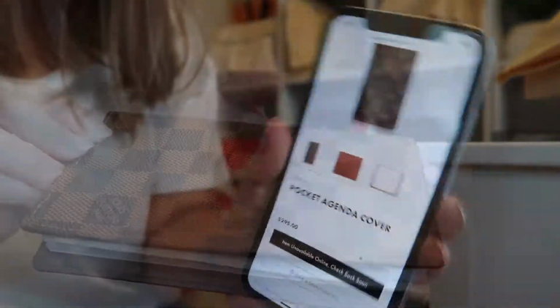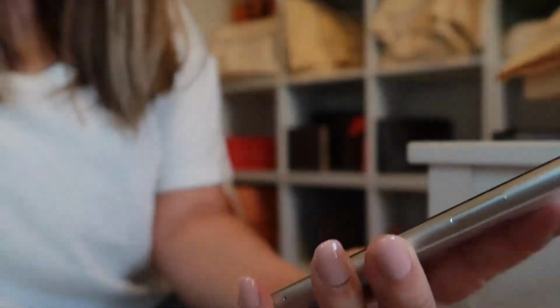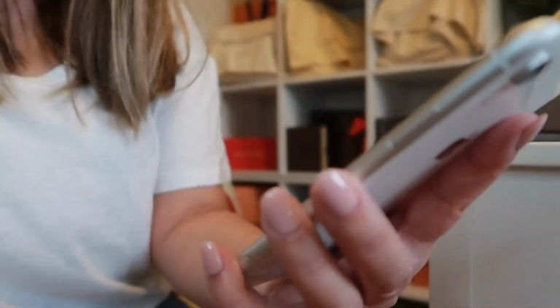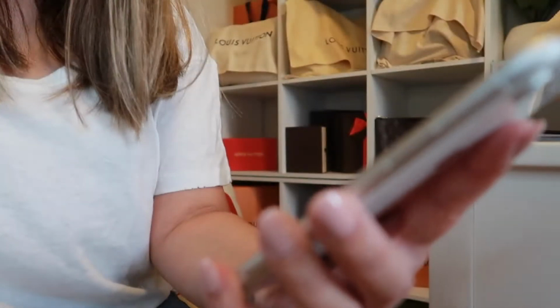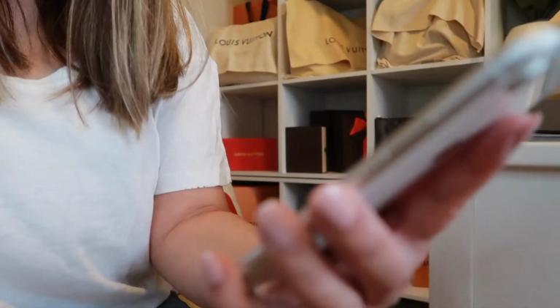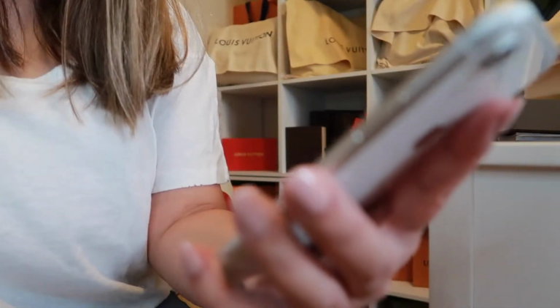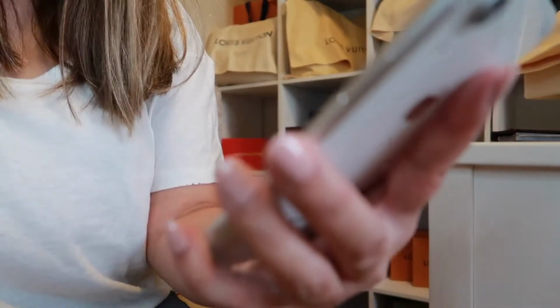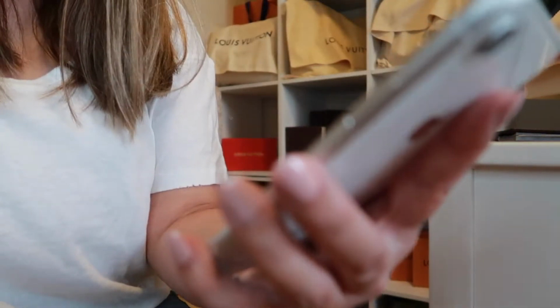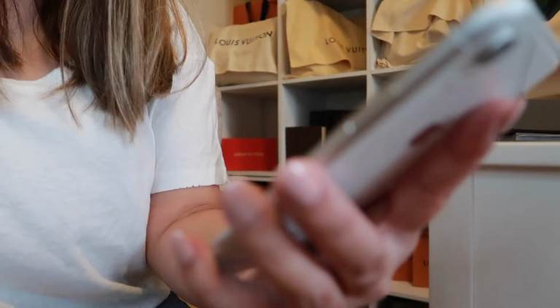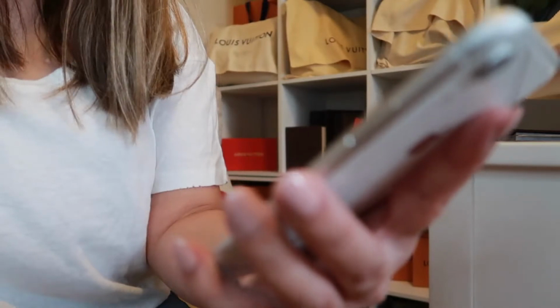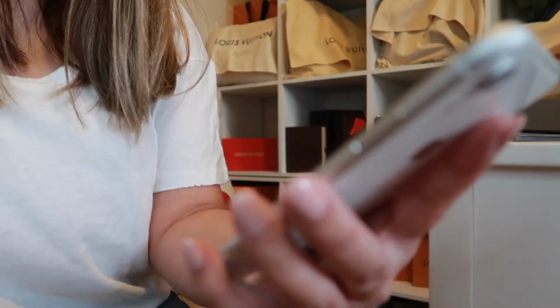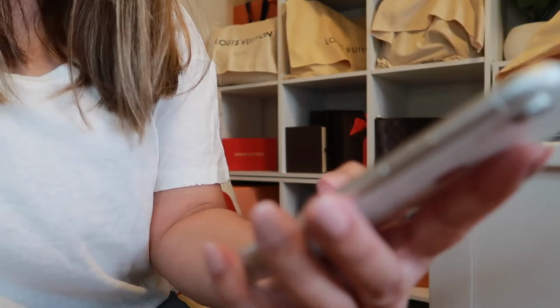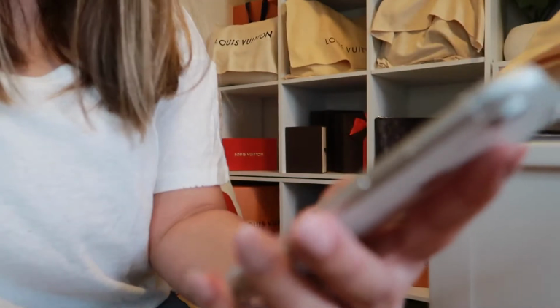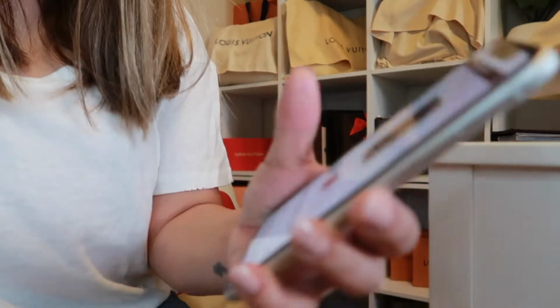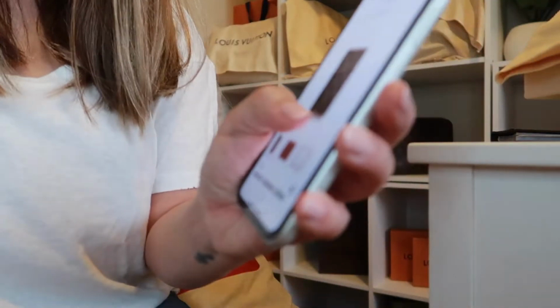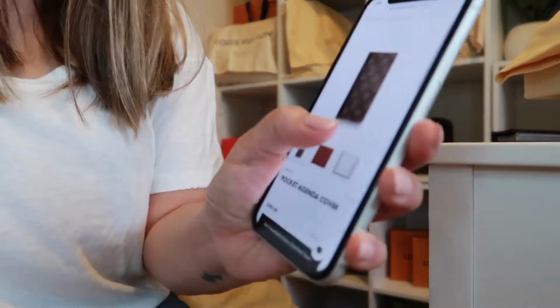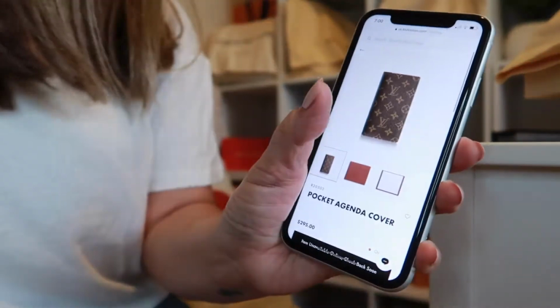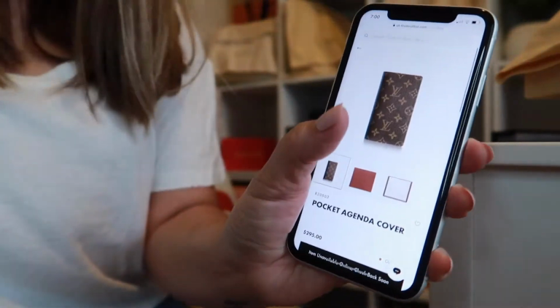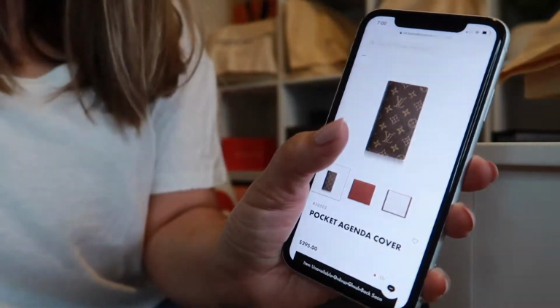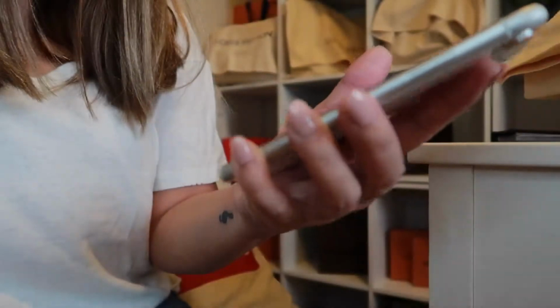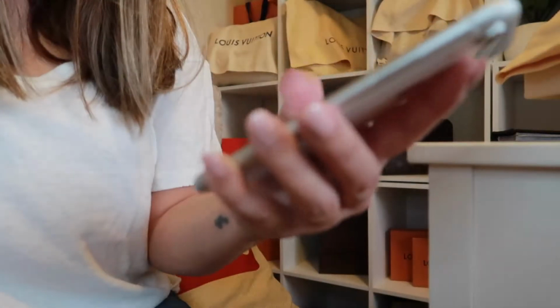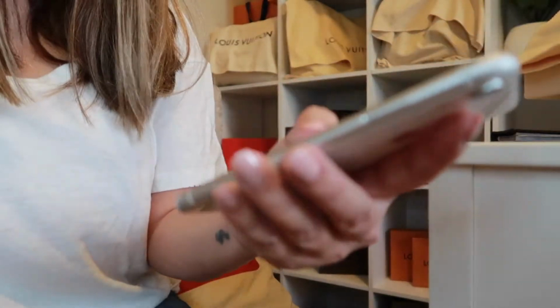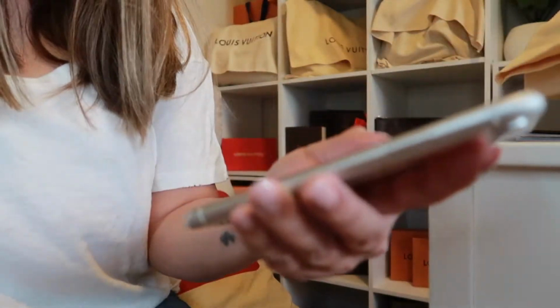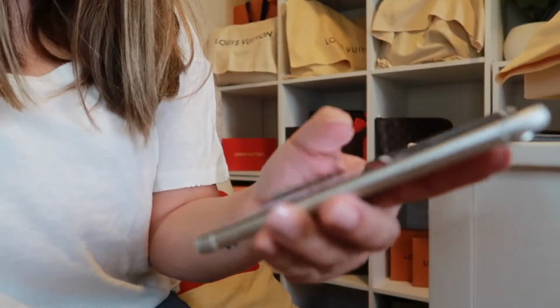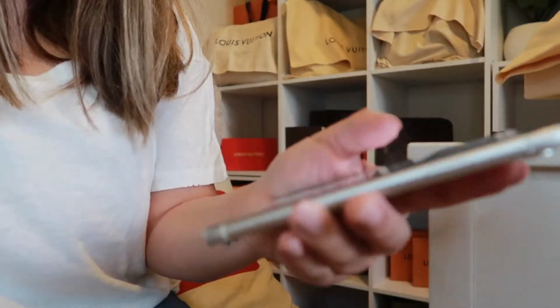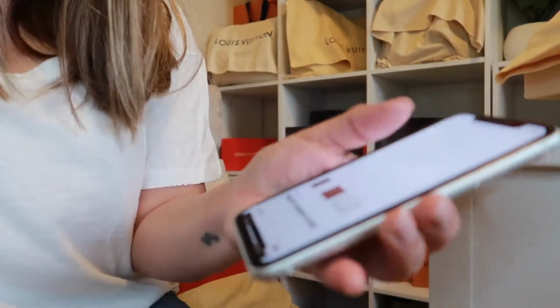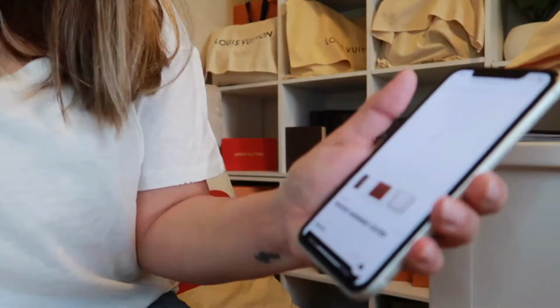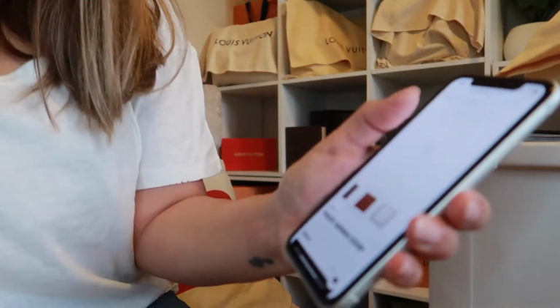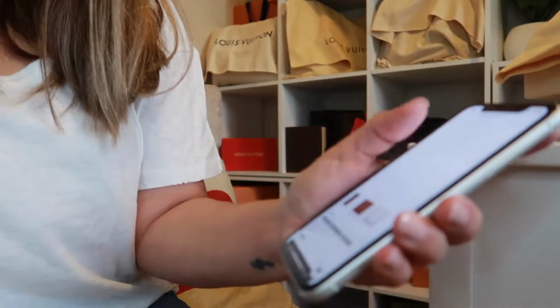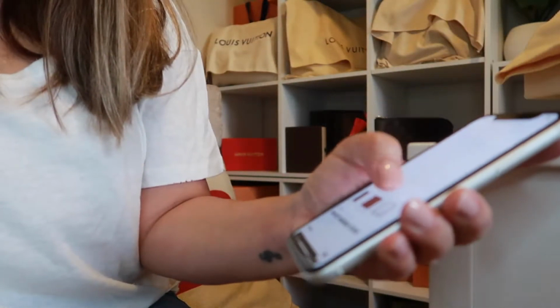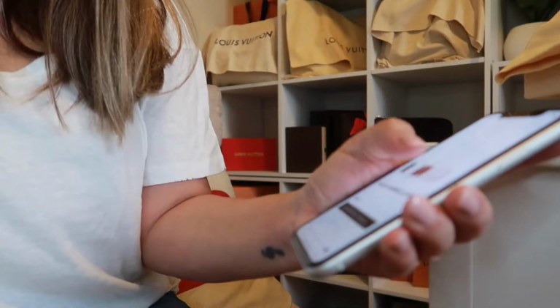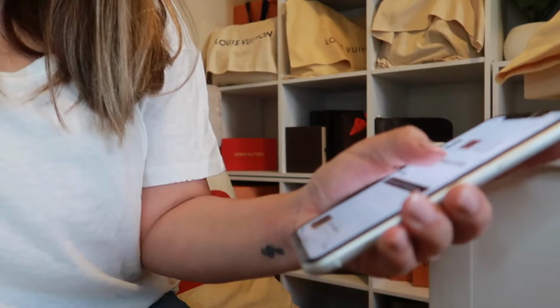It fits standard size checks and it lays flat — it makes a perfect checkbook cover. The online price is $295 and it only comes in monogram right now online; it doesn't show any other print.